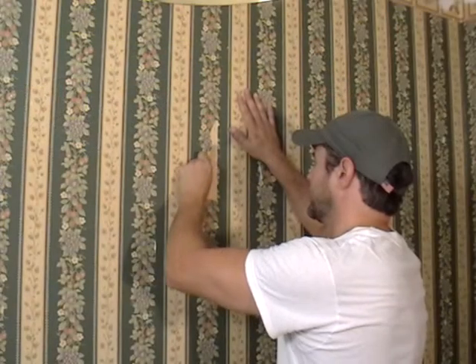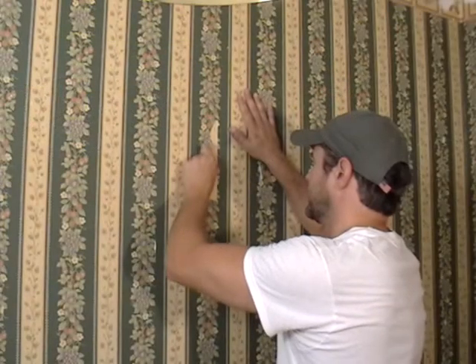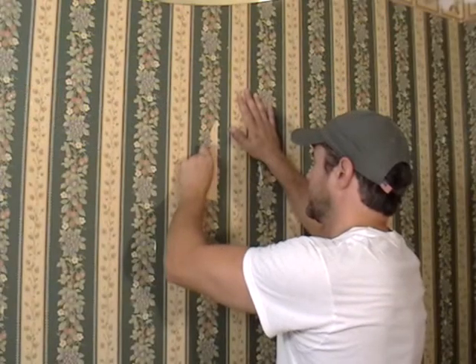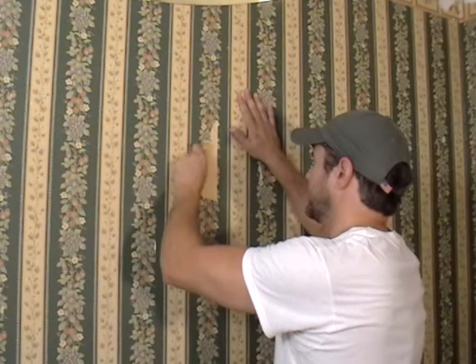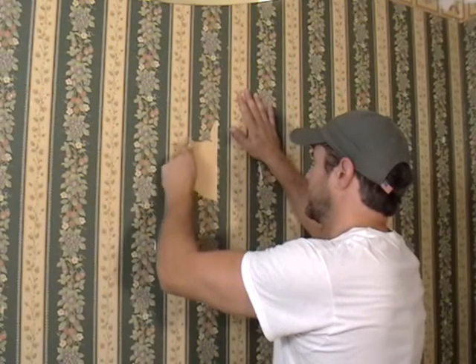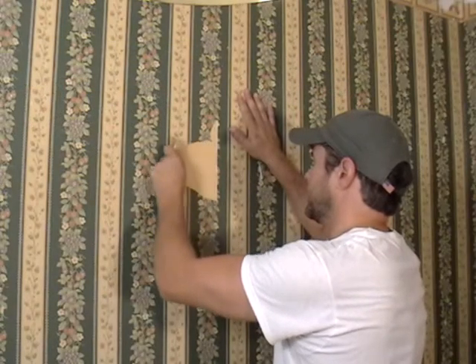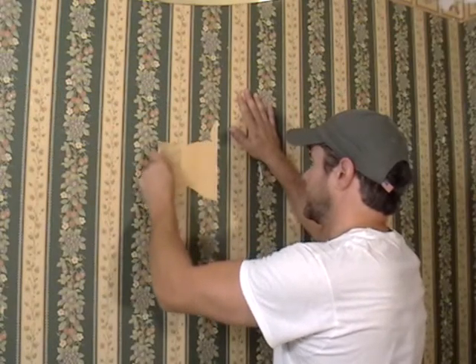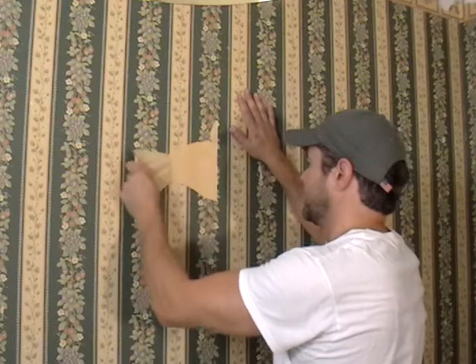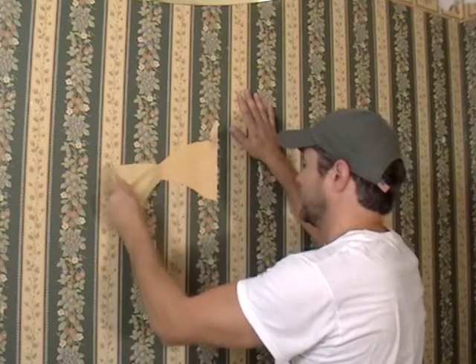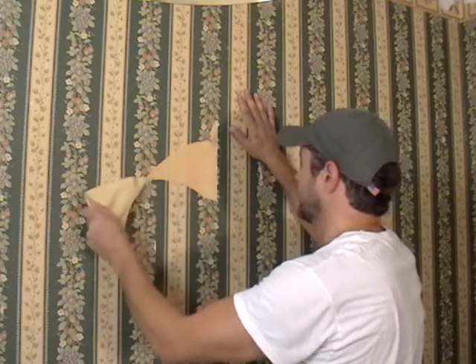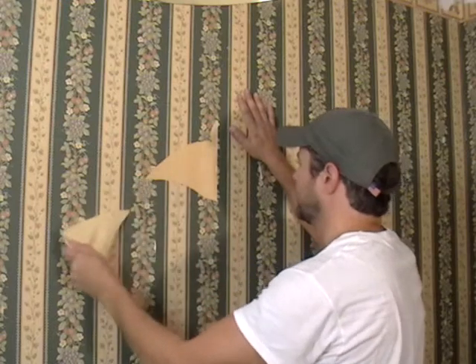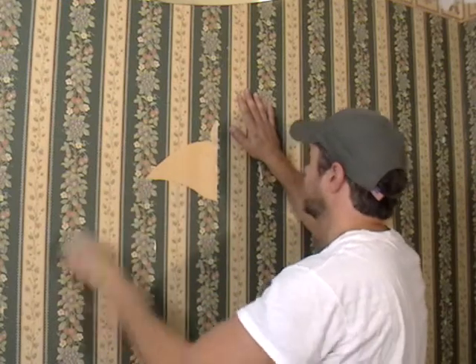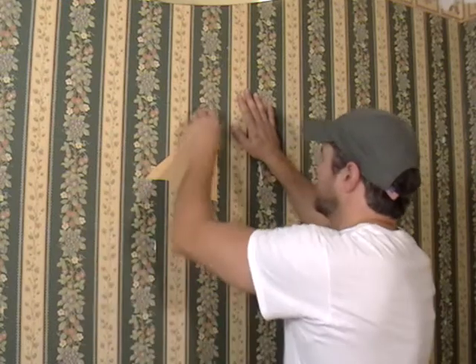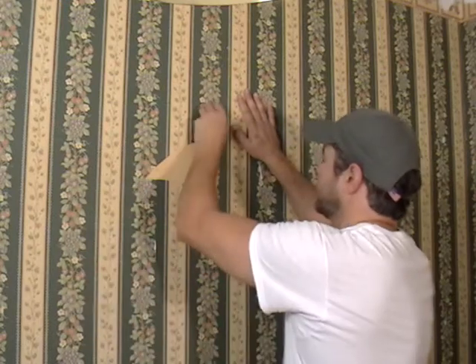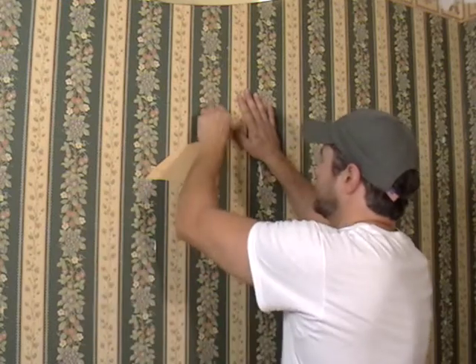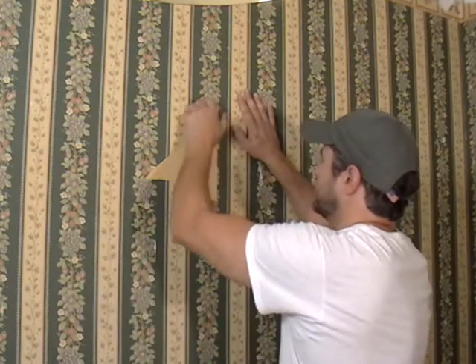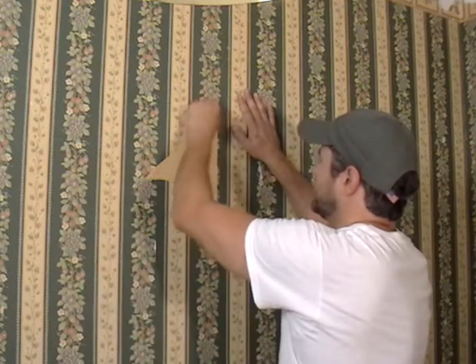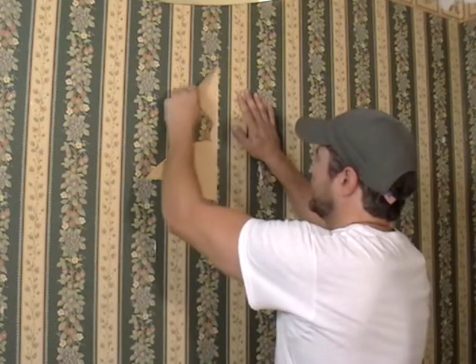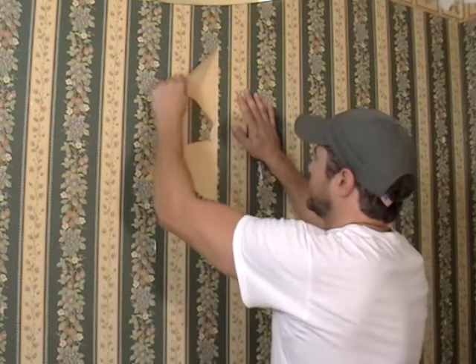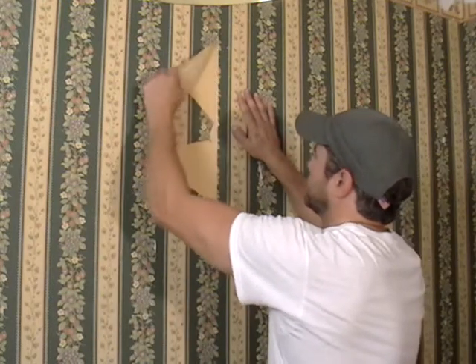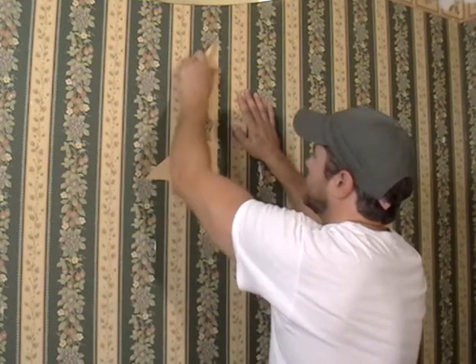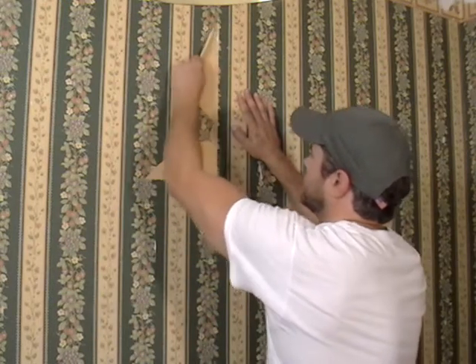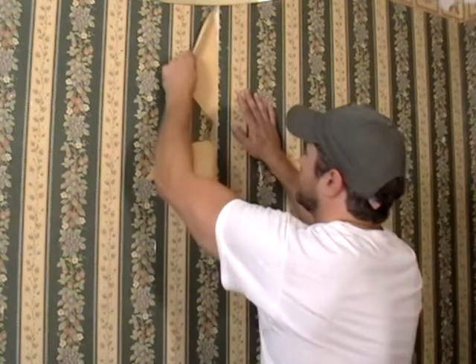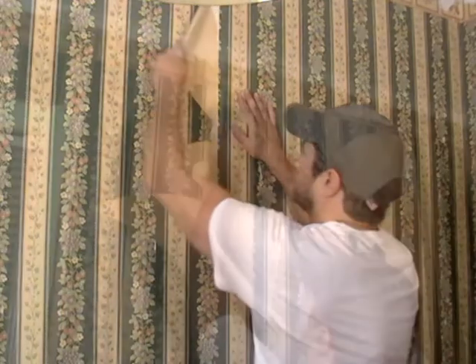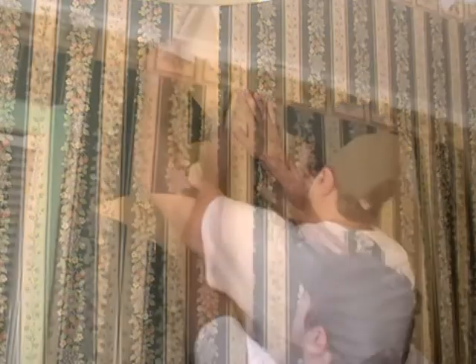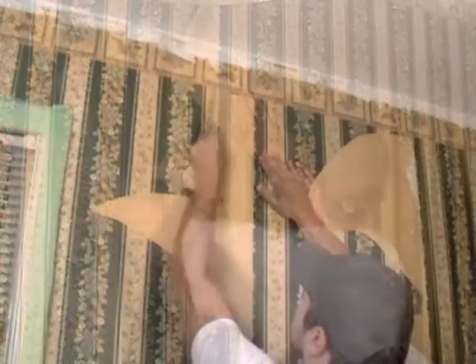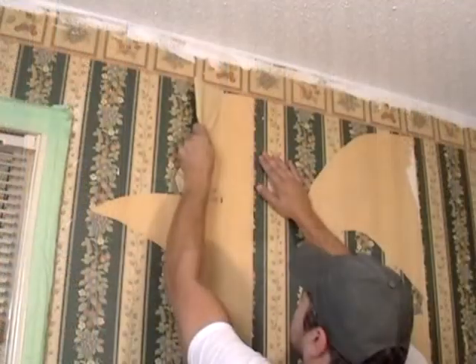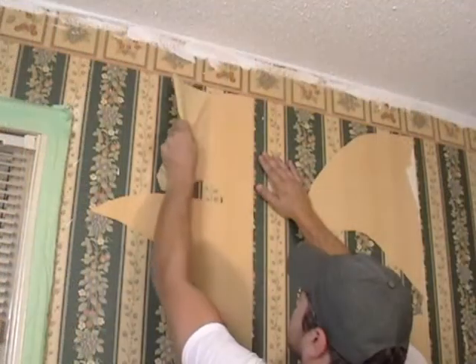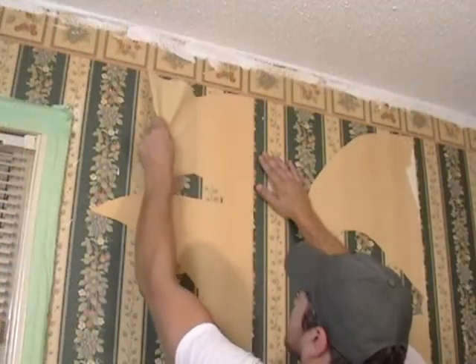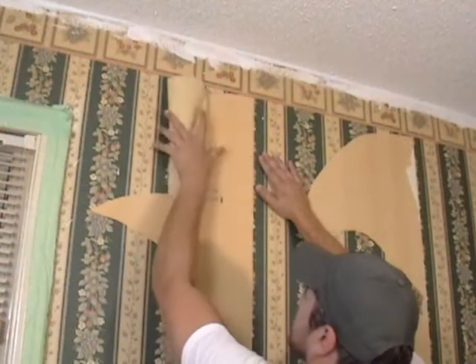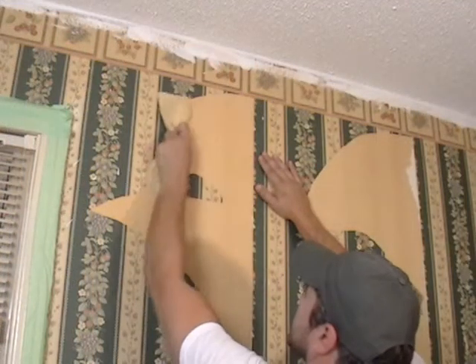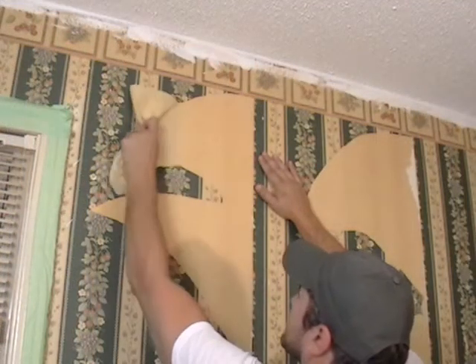To remove wallpaper, look for loose corners or seams. Give the loose tab a slow, controlled yank. You may be able to pull away large sections of paper by hand with little effort.